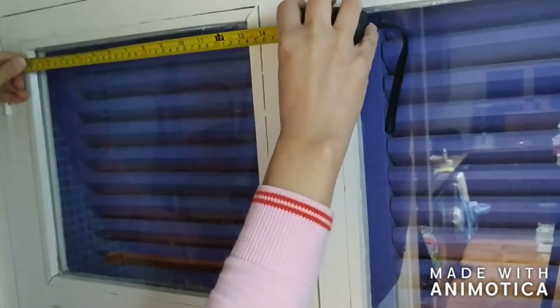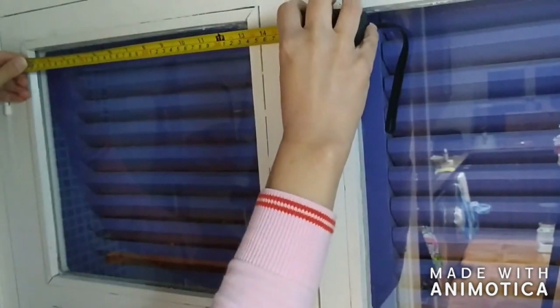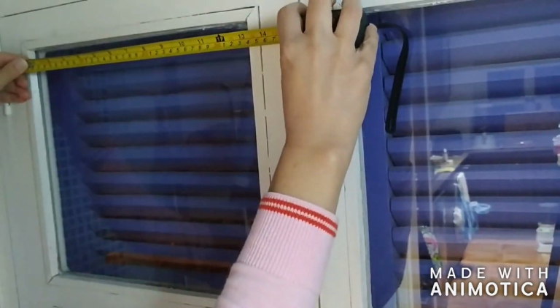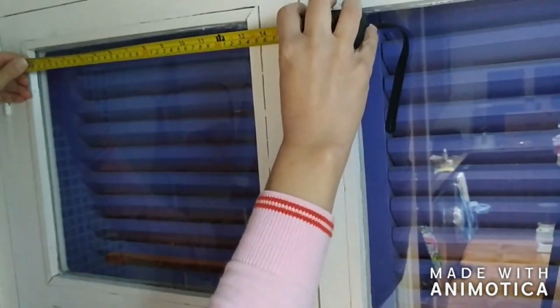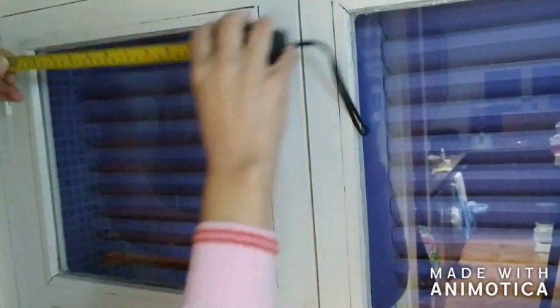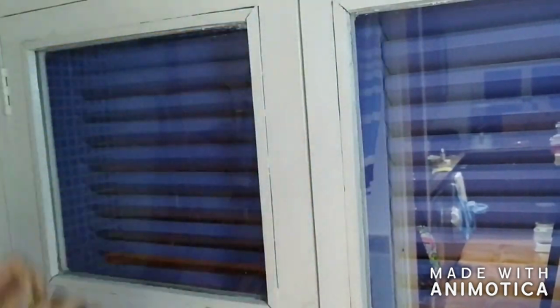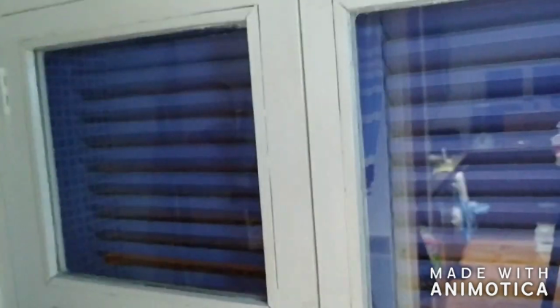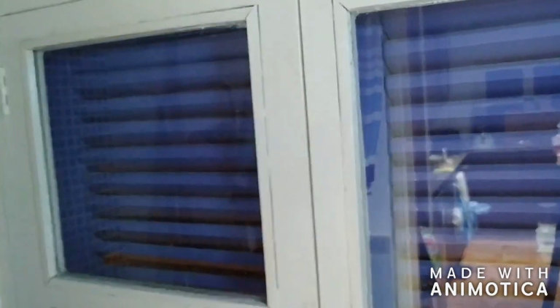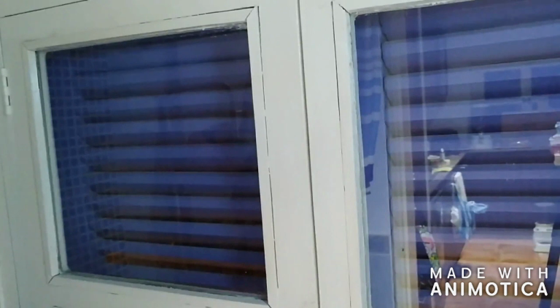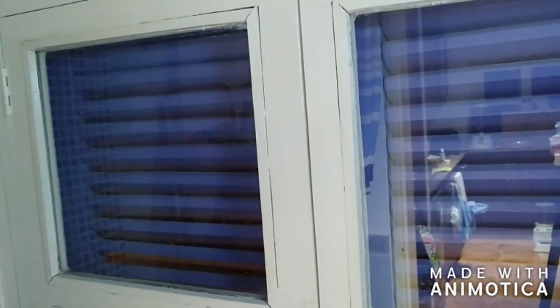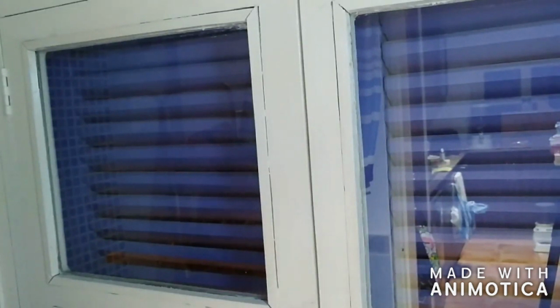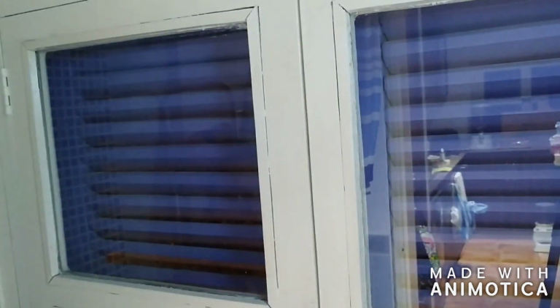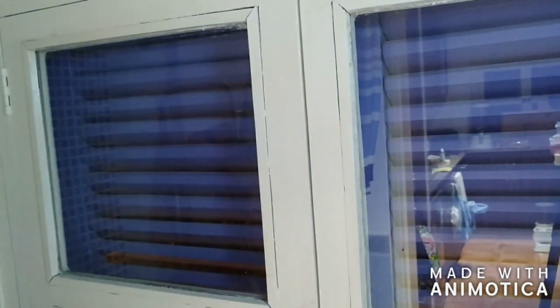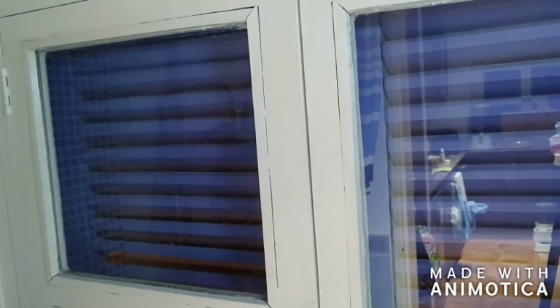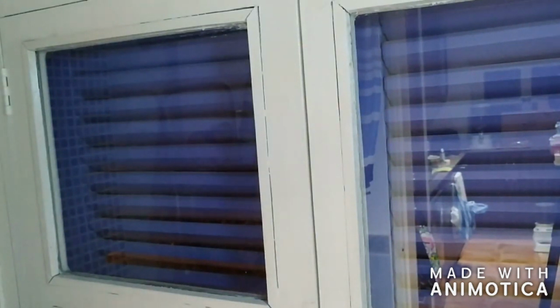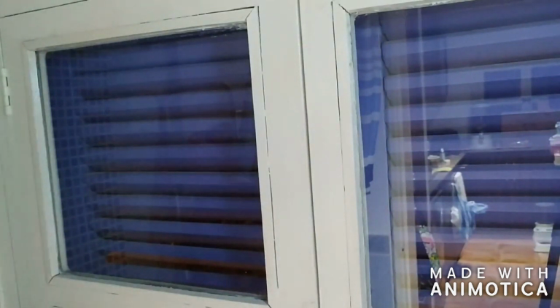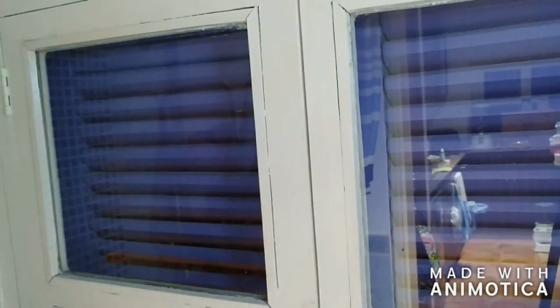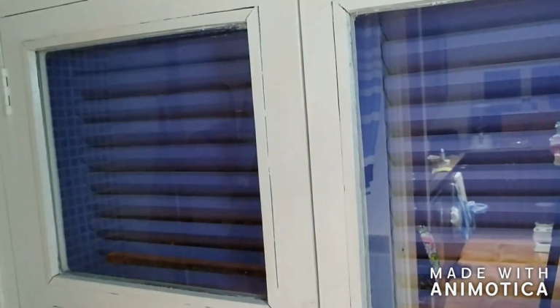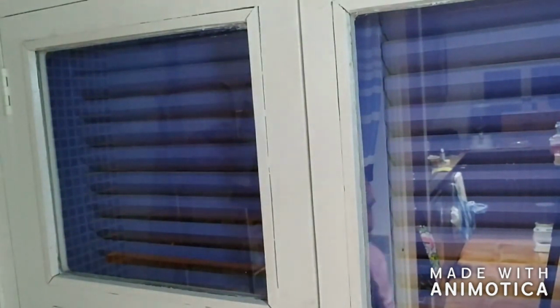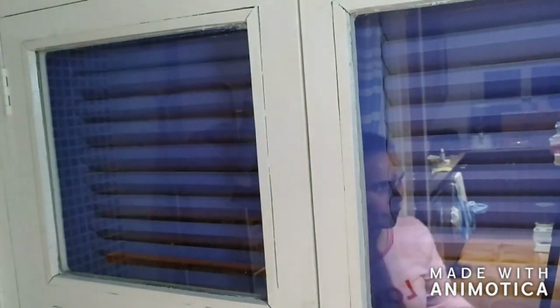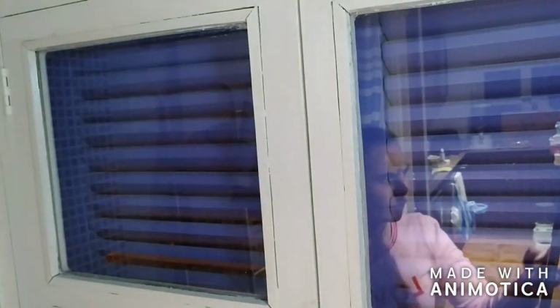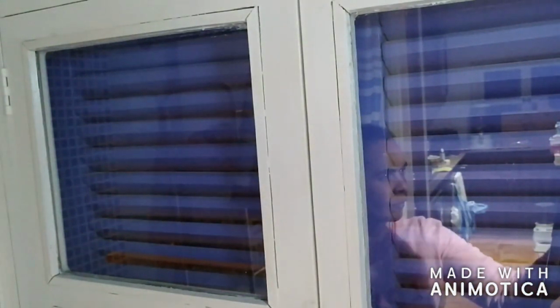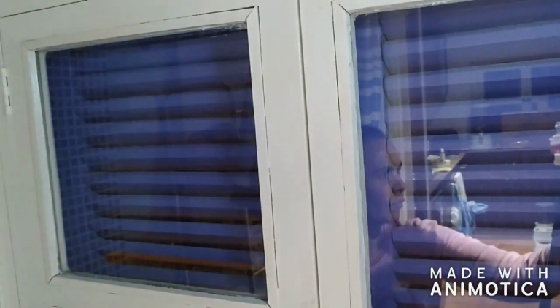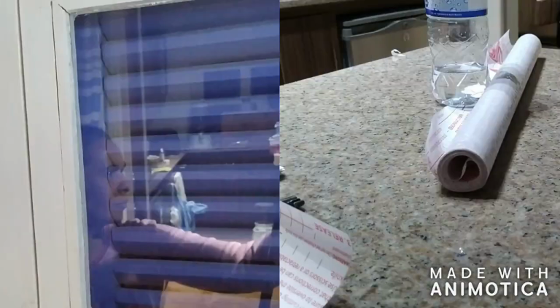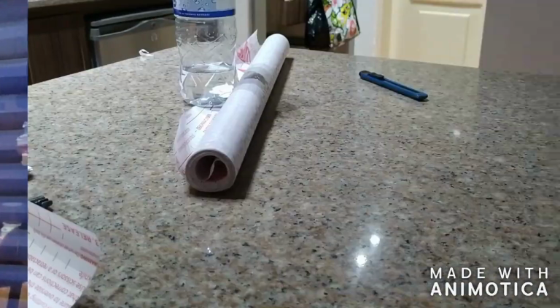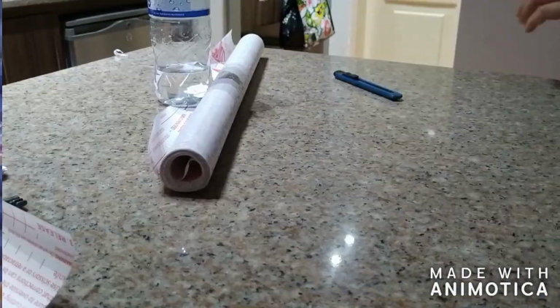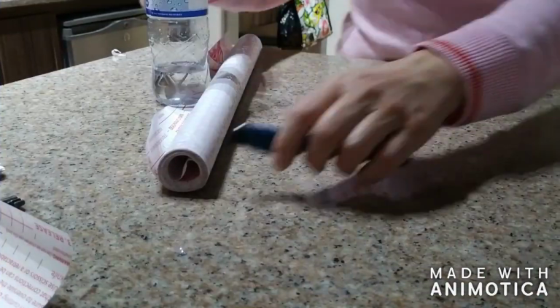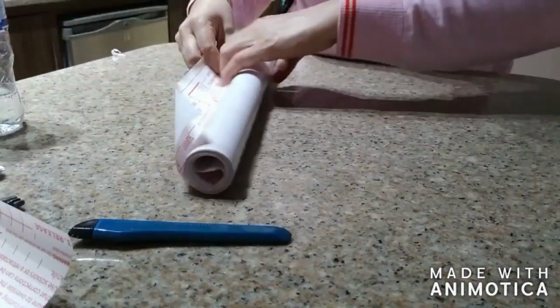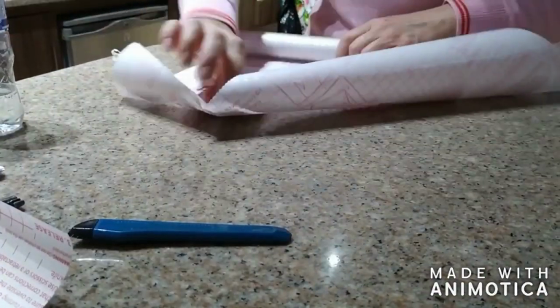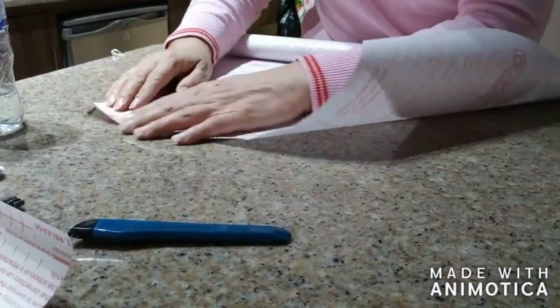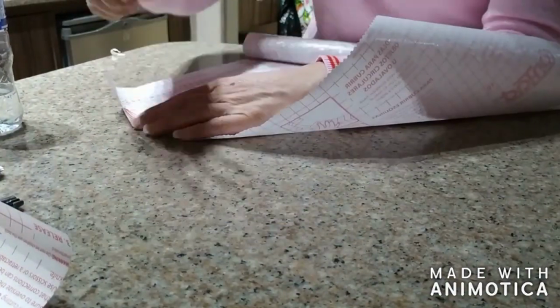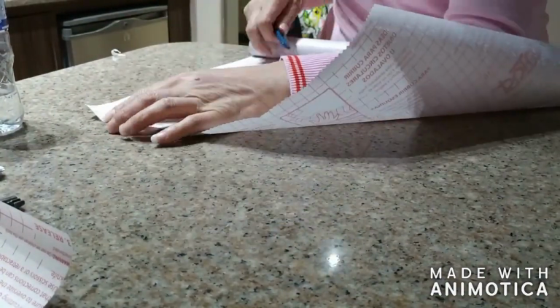I'm just measuring the panels before cutting the contact paper to size. You don't have to be extremely precise when you cut it because you're going to be able to trim the excess afterwards.